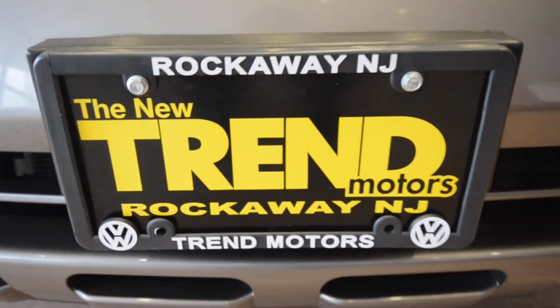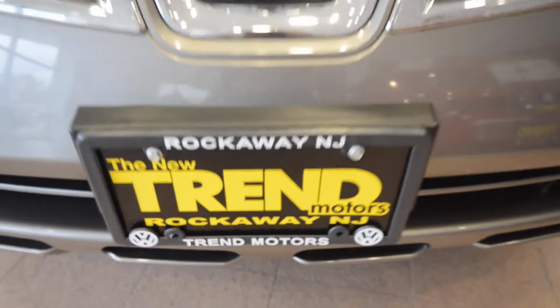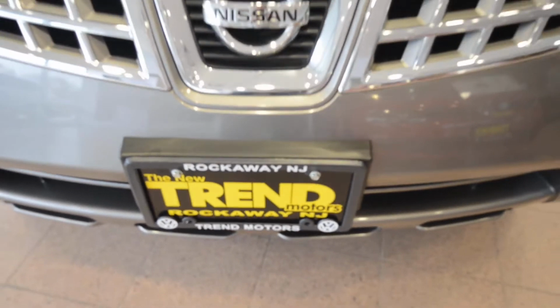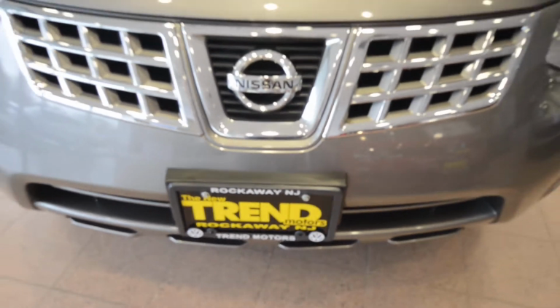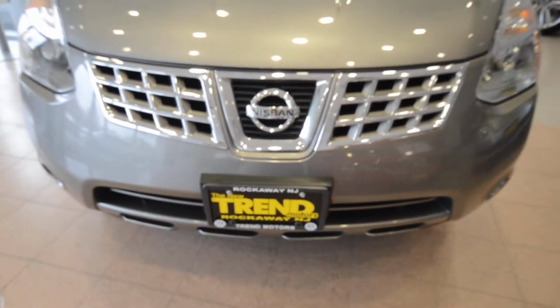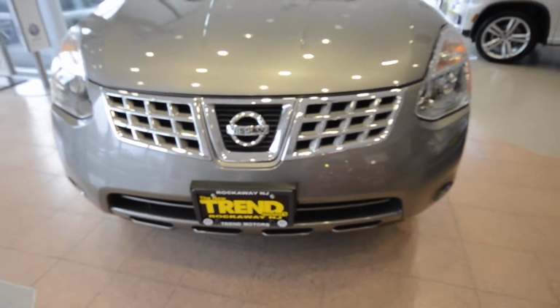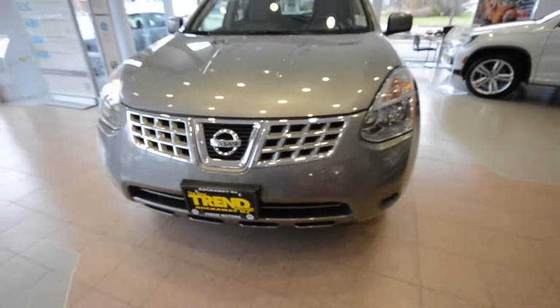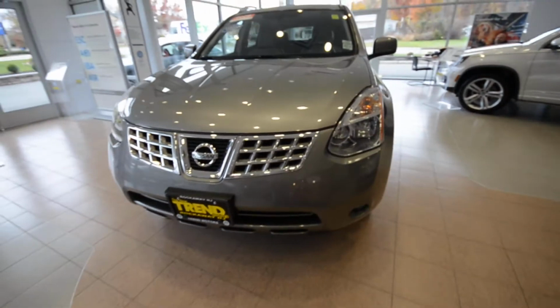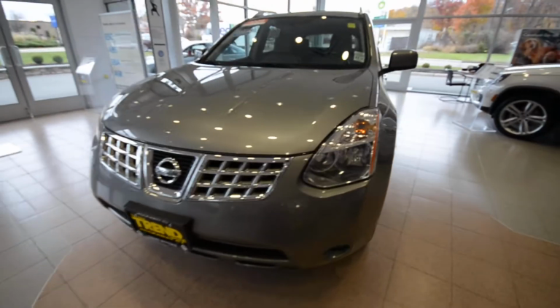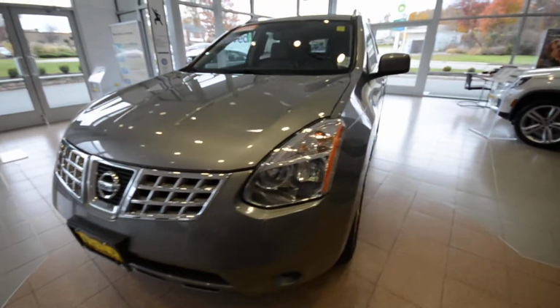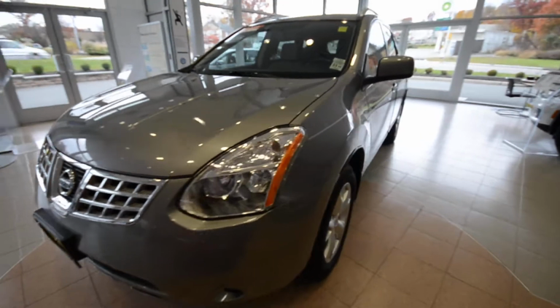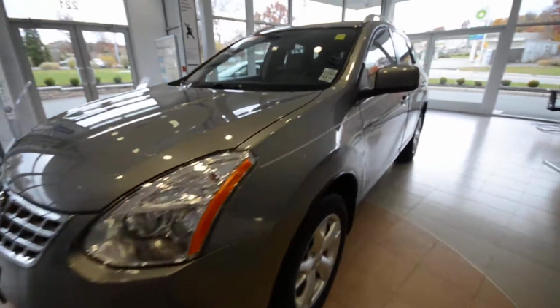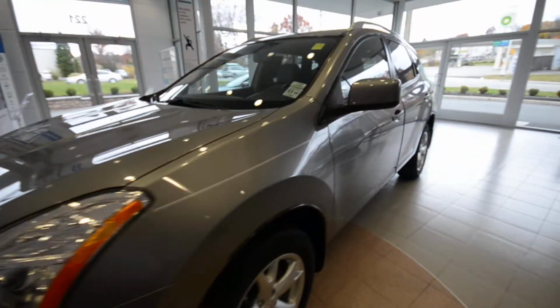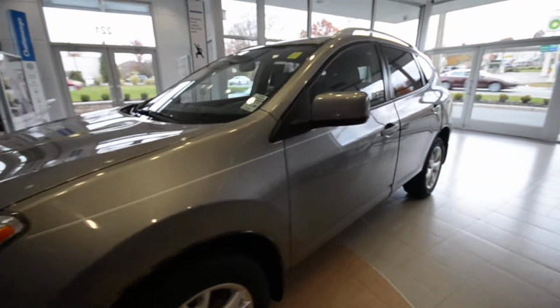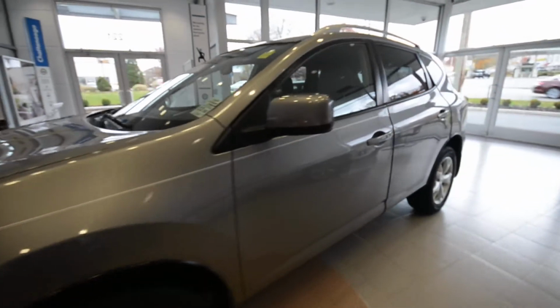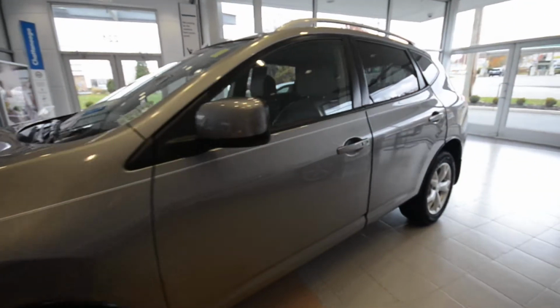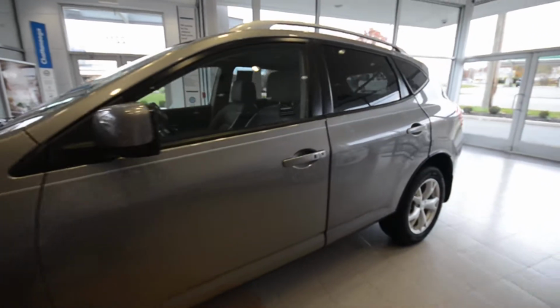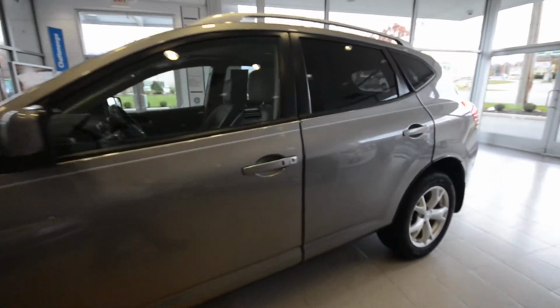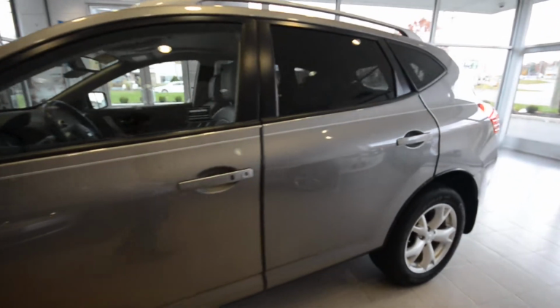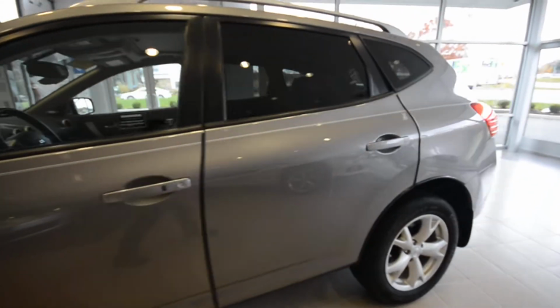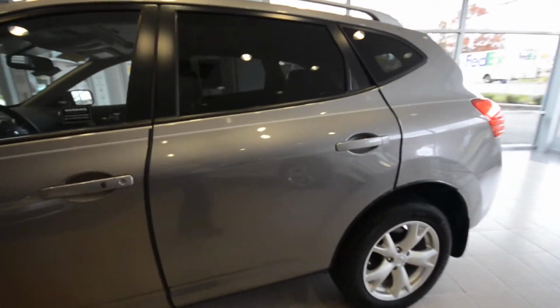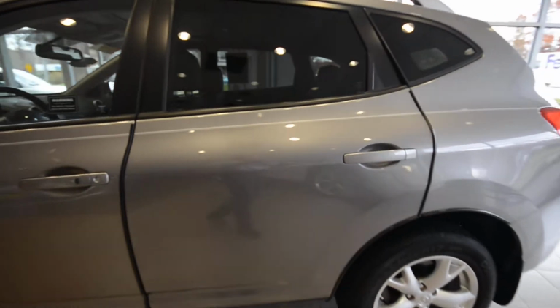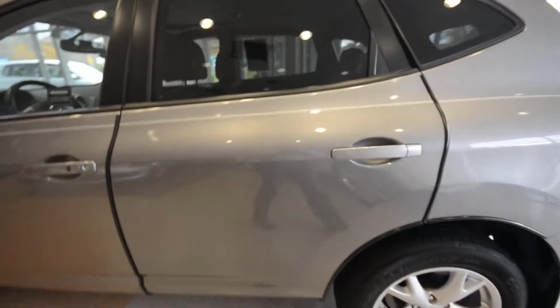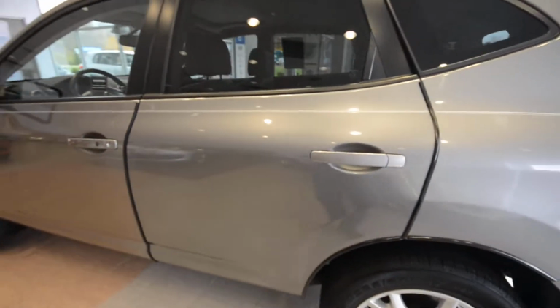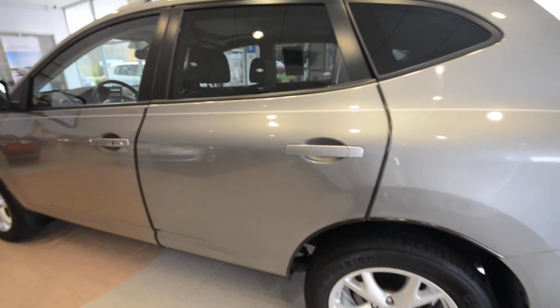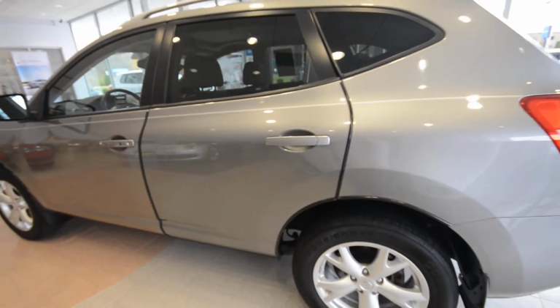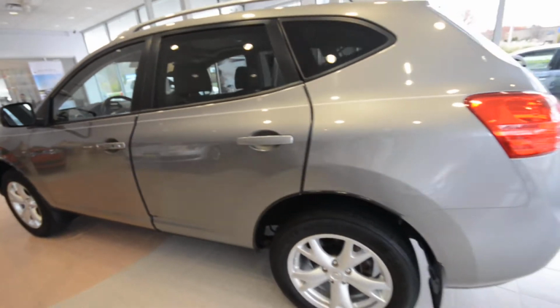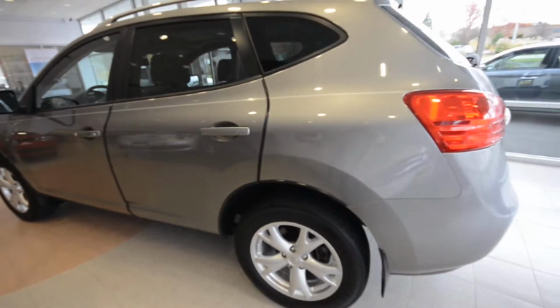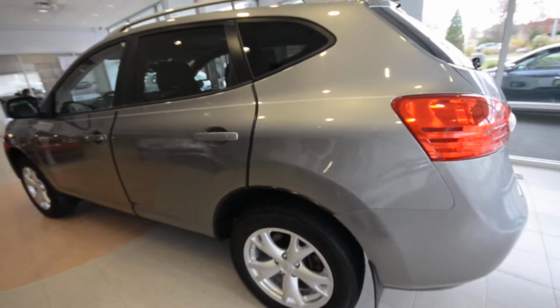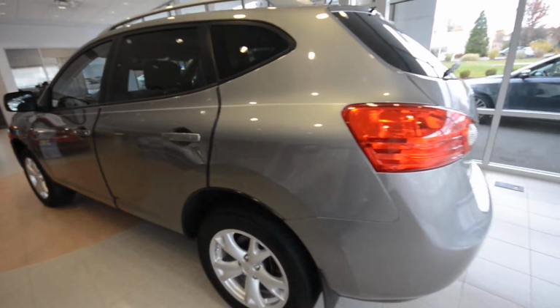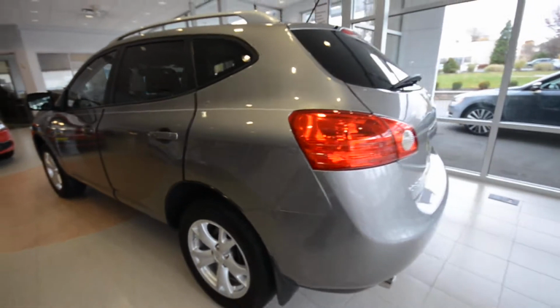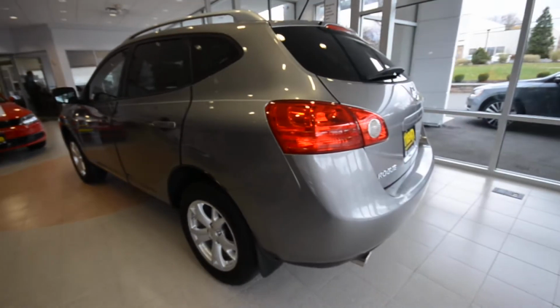Hey friends, Brian from Trem Motors Pre-Owned here with a 2009 Nissan Rogue. This is the top SL trim level, finished off in Gotham Grey with the grey leather interior.